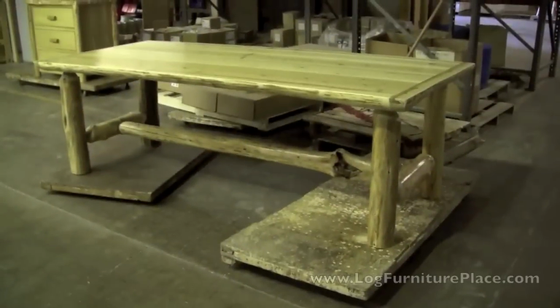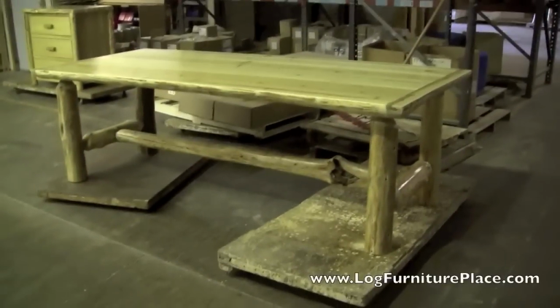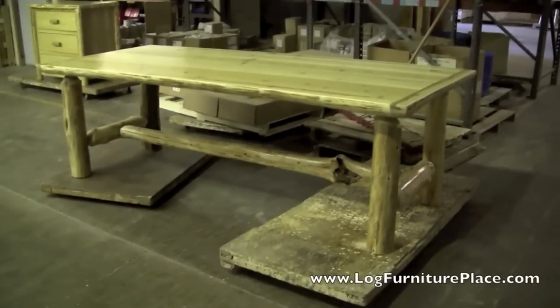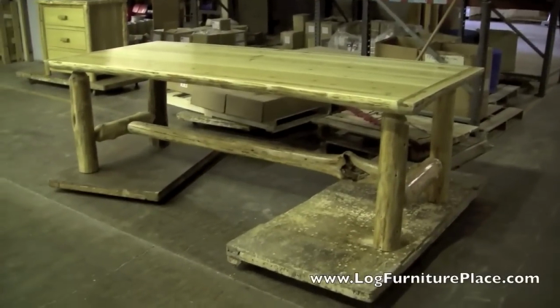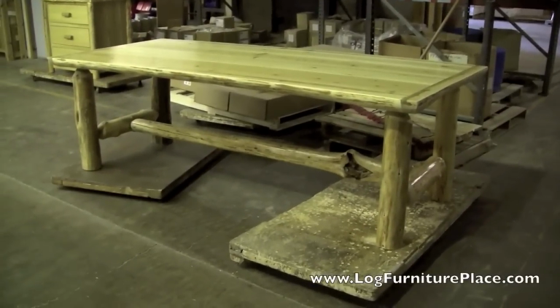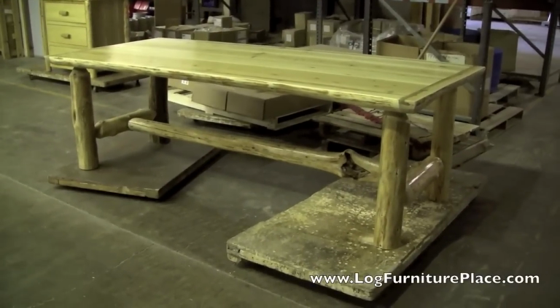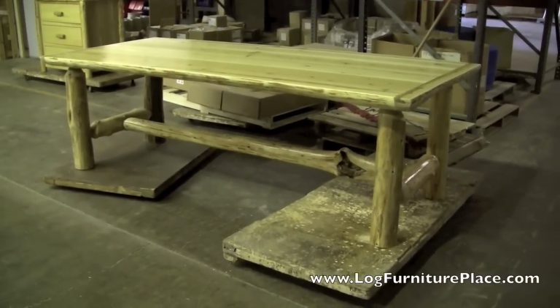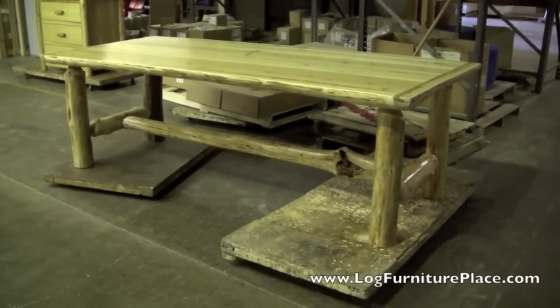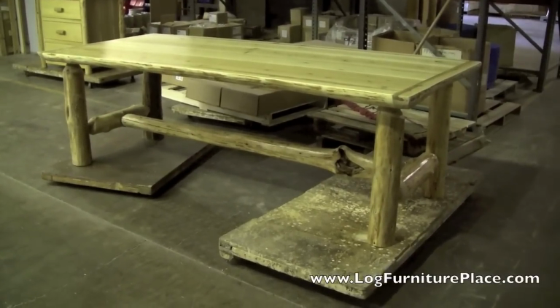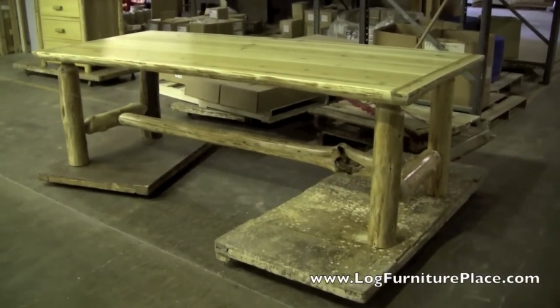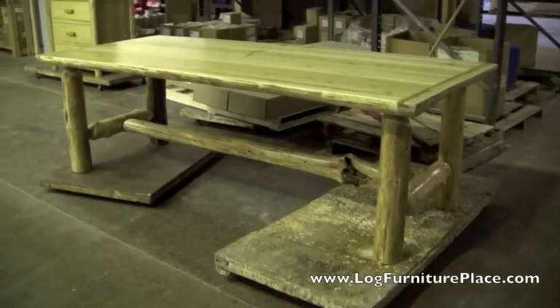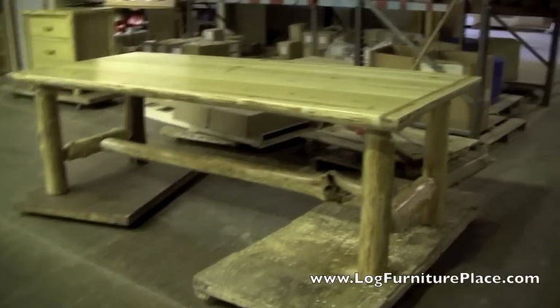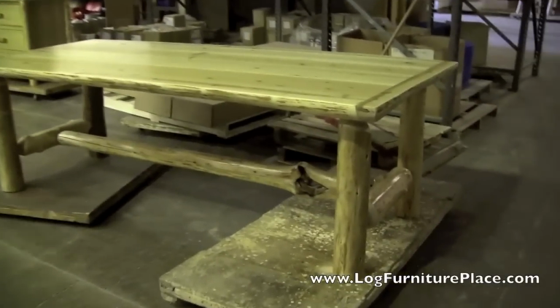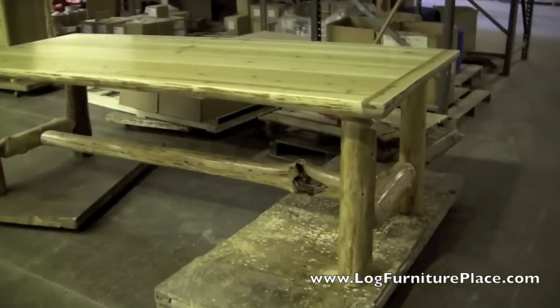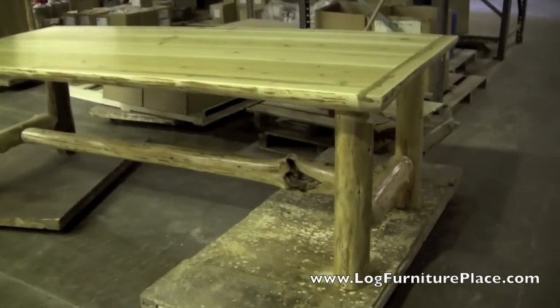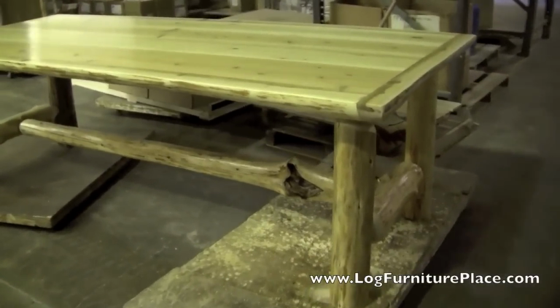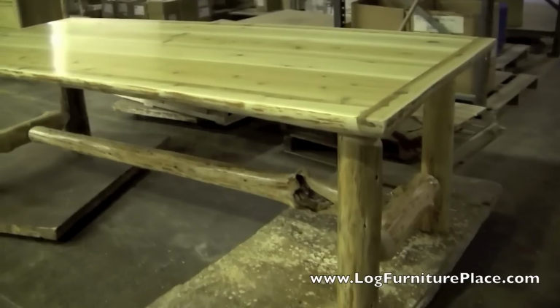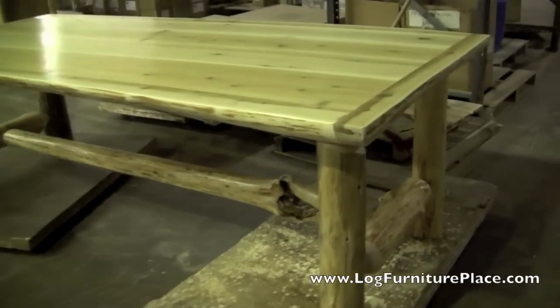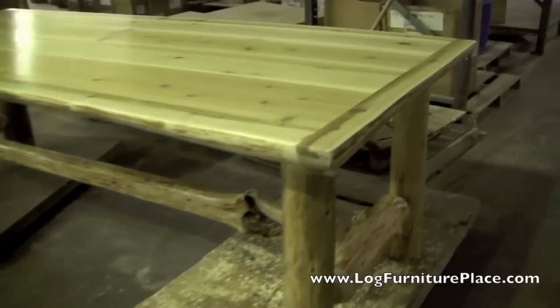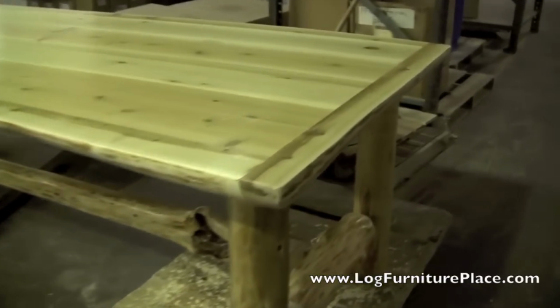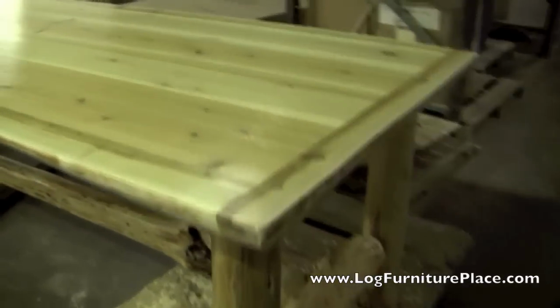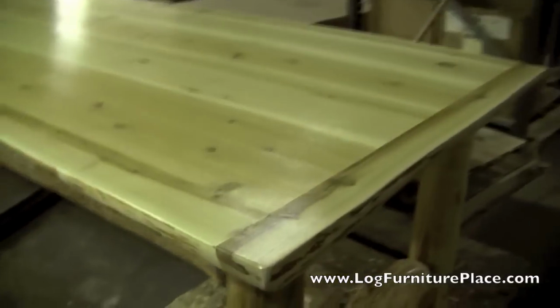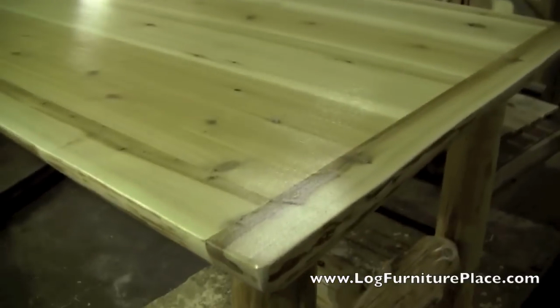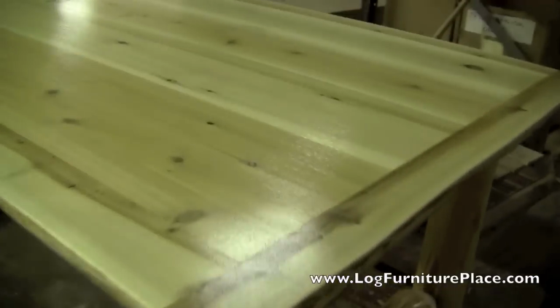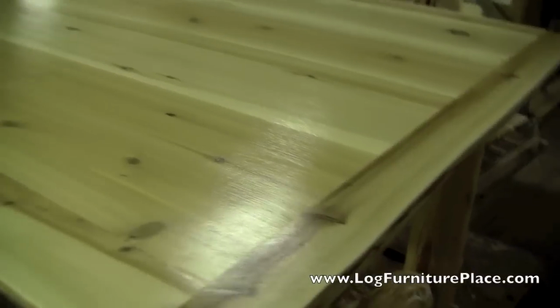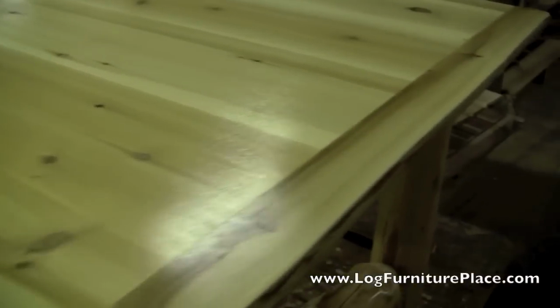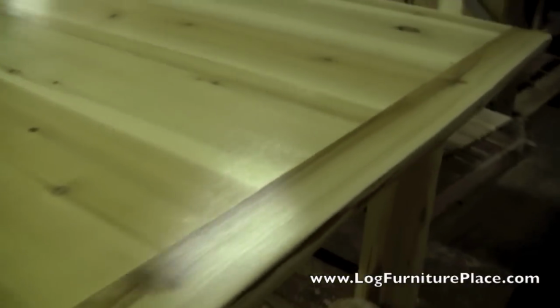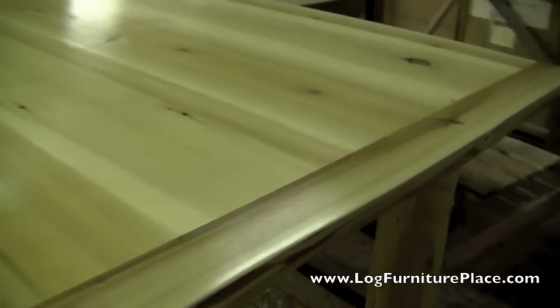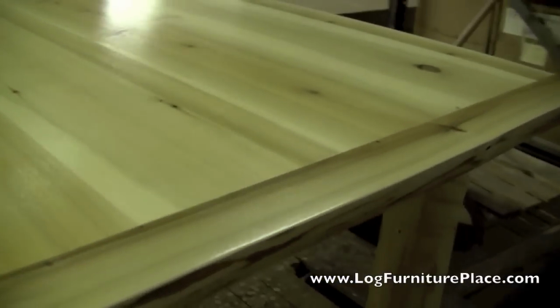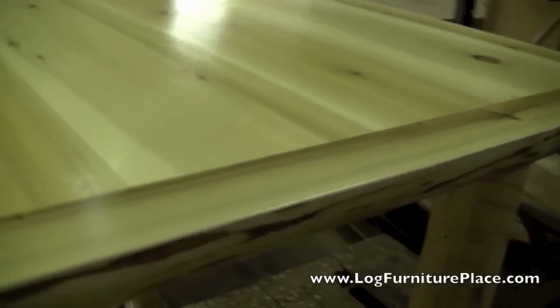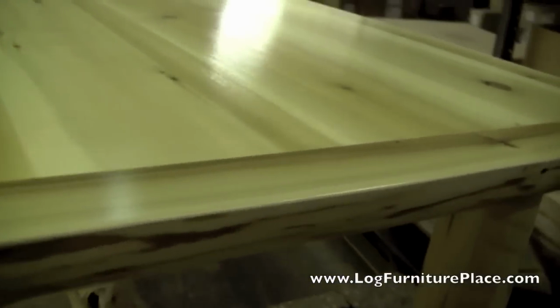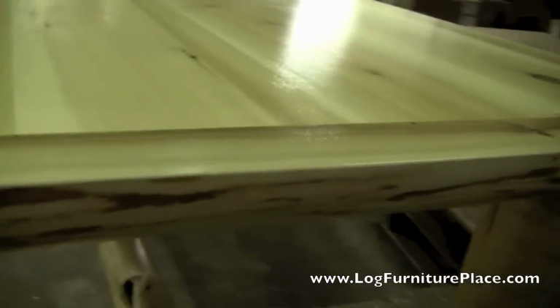Hey, this is Jason from JHE's Log Furniture Place. You can find us online at logfurnitureplace.com. Today we will be taking a look at our Cedar Lake Log Dining Table.